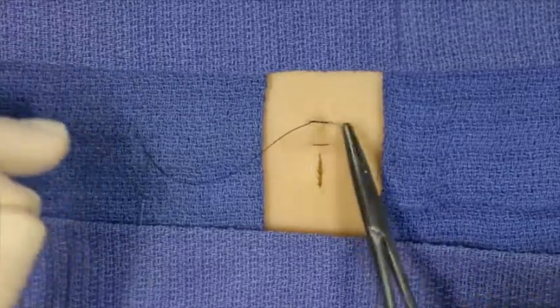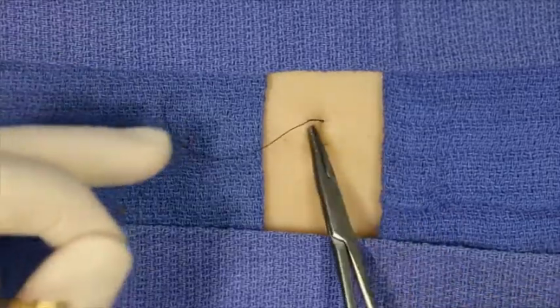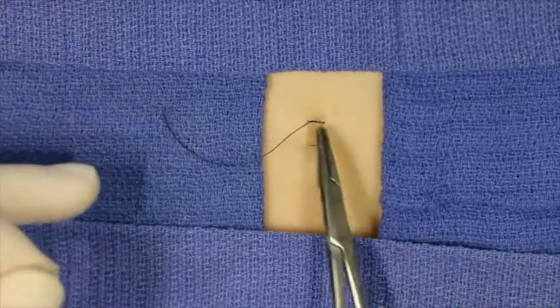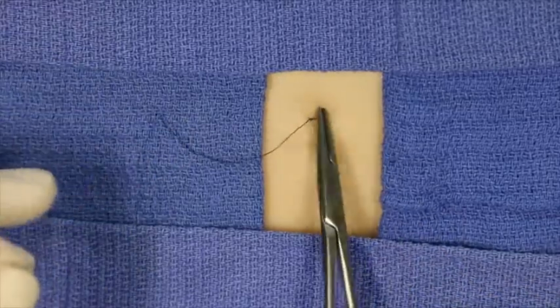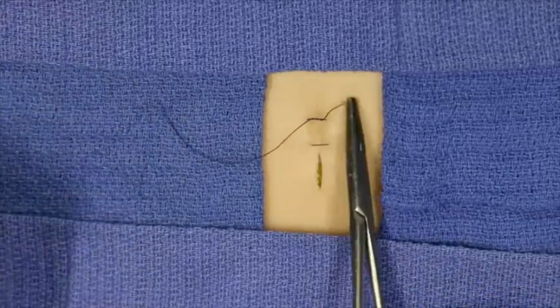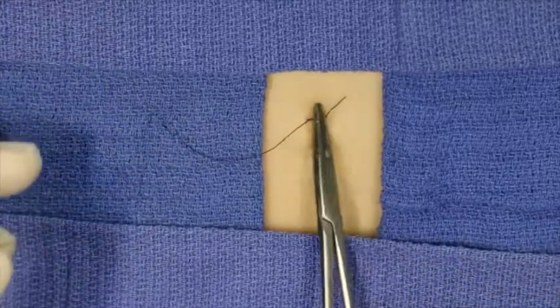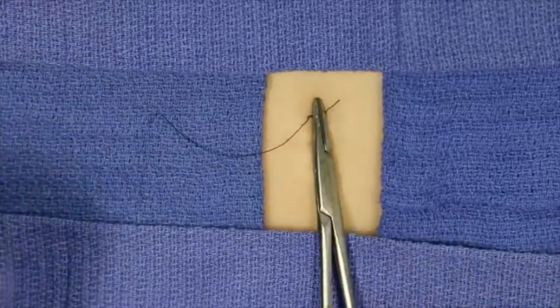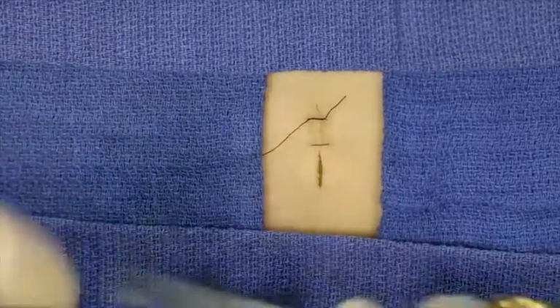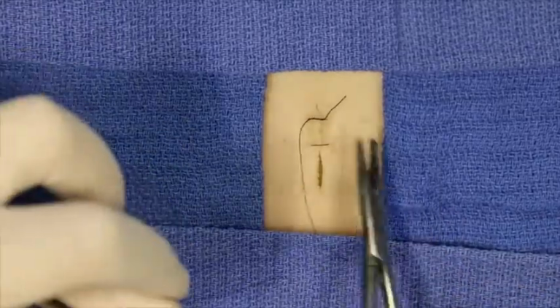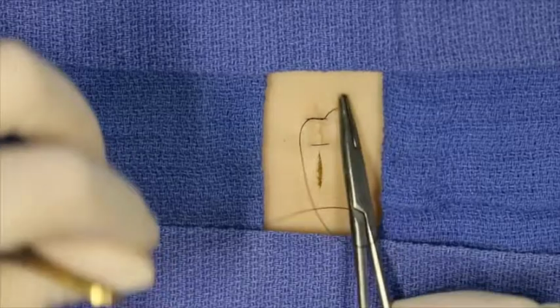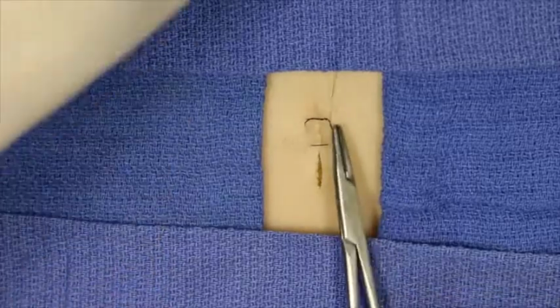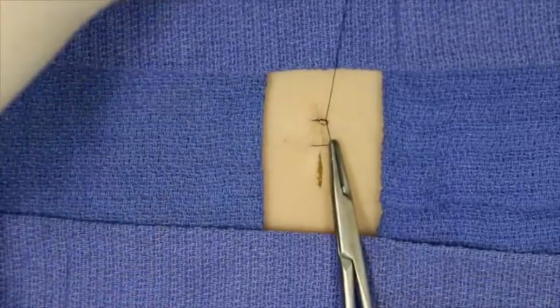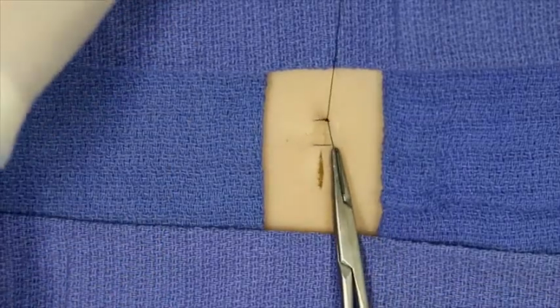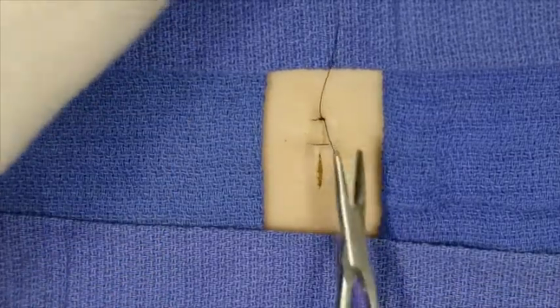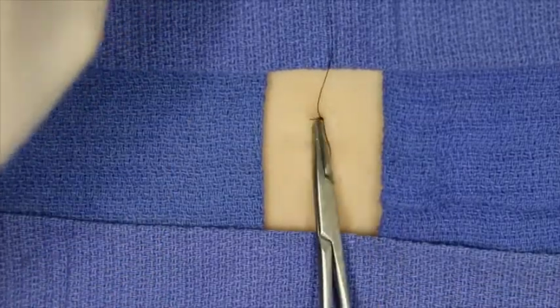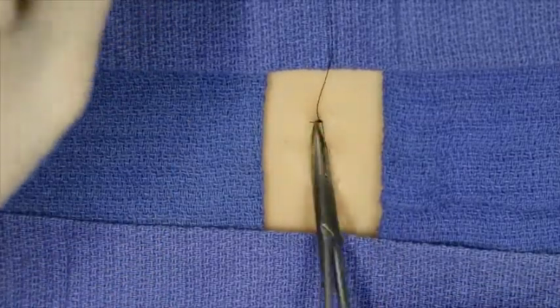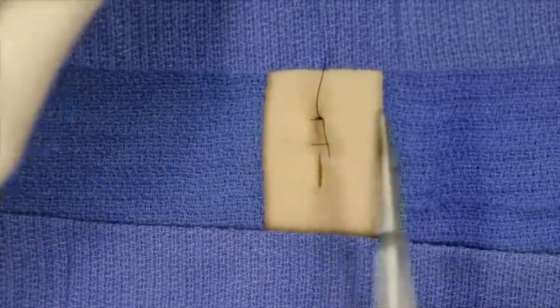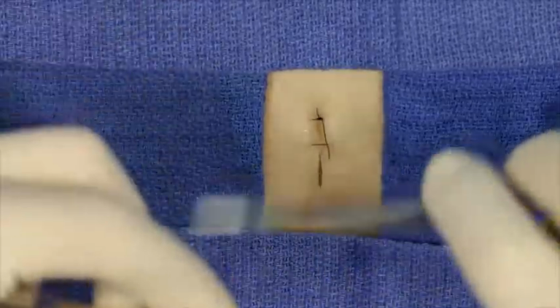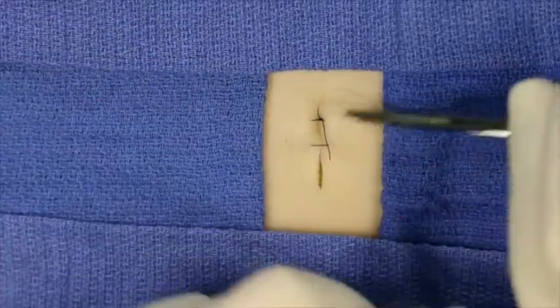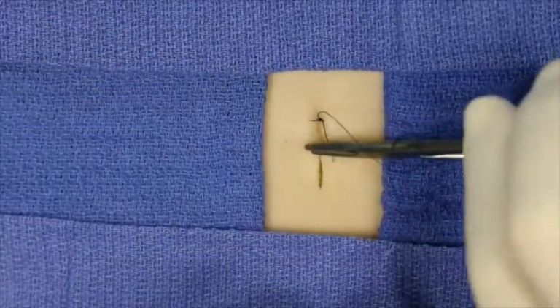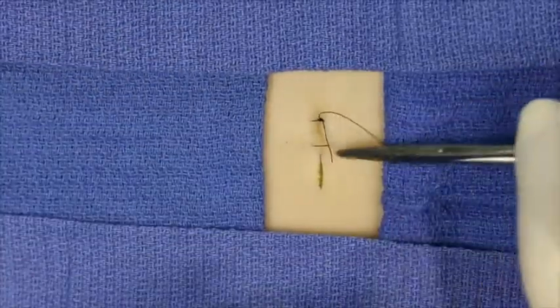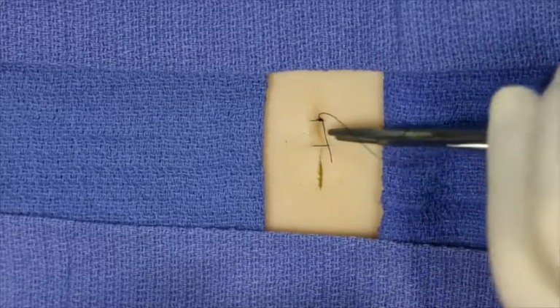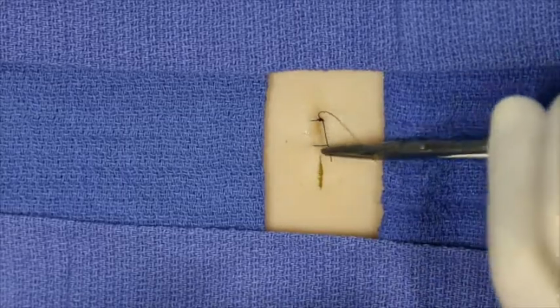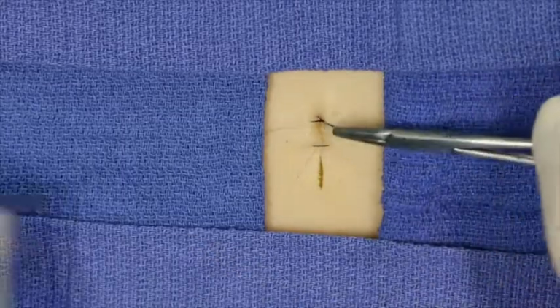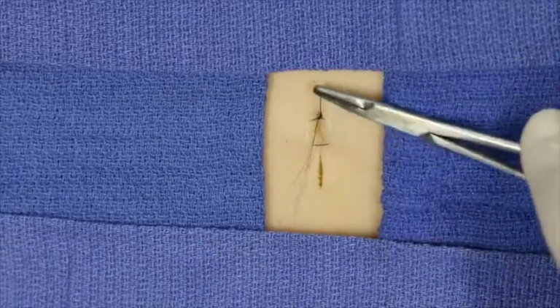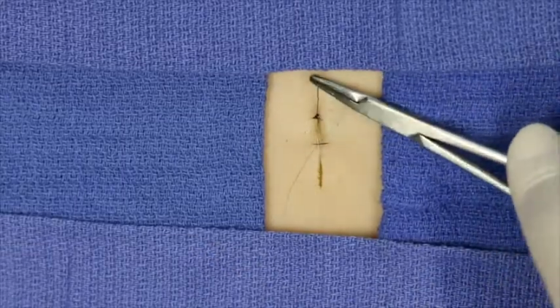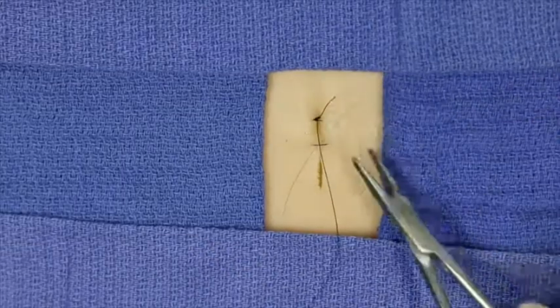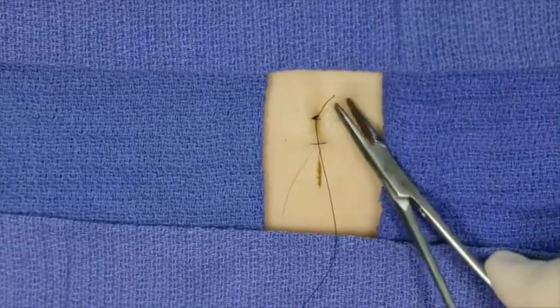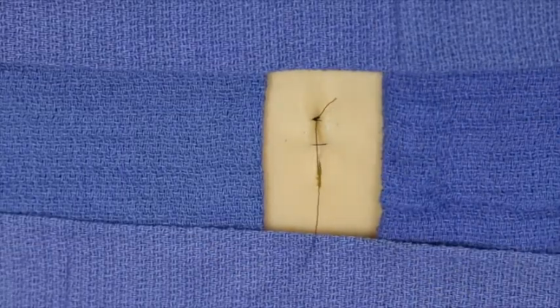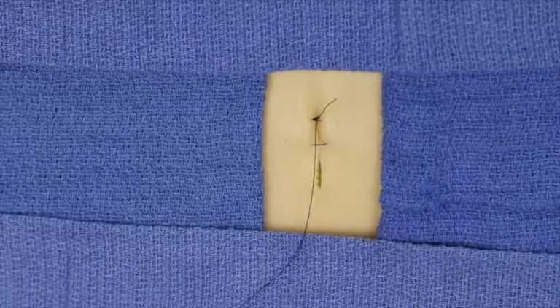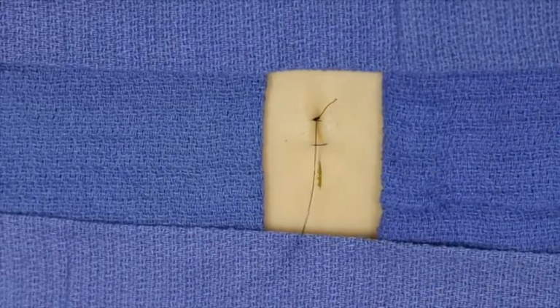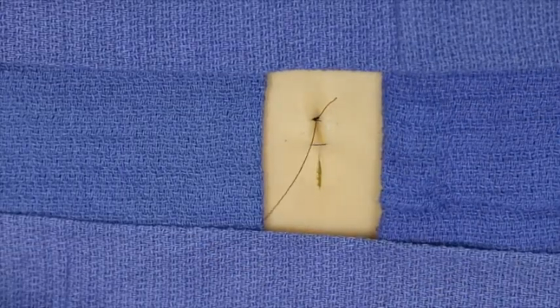The net effect of this approach, as you can see here, is that the wound edges are pulled inwards rather than outwards. Thus they are inverted rather than everted.